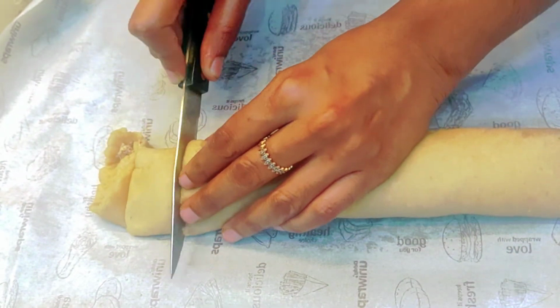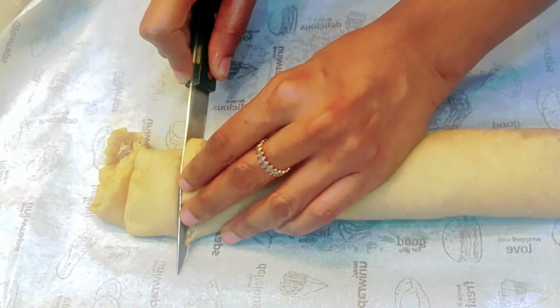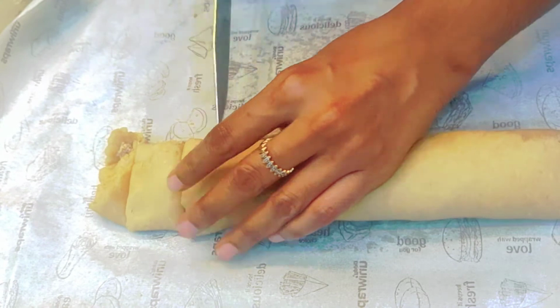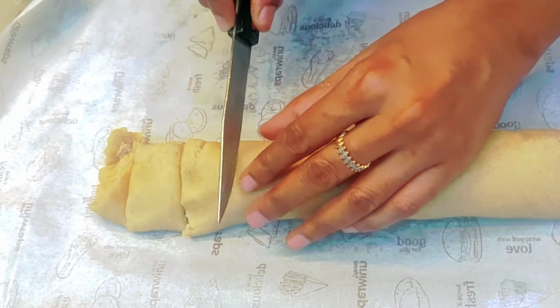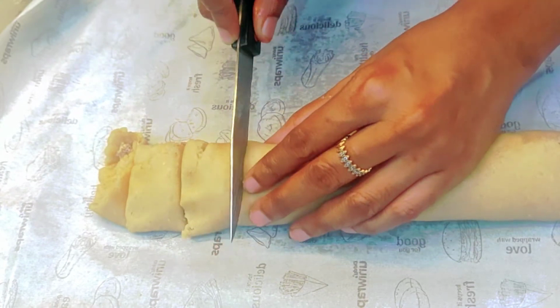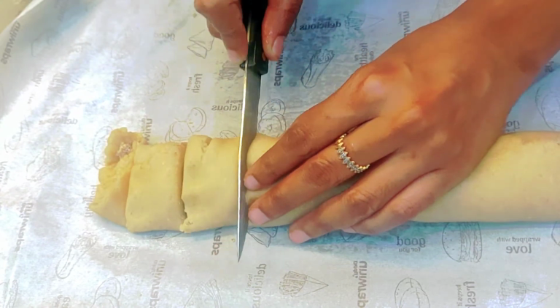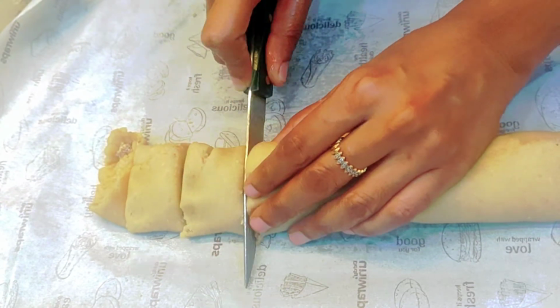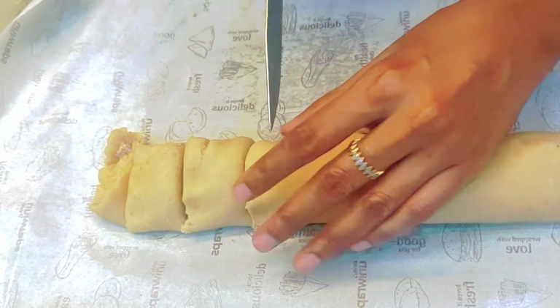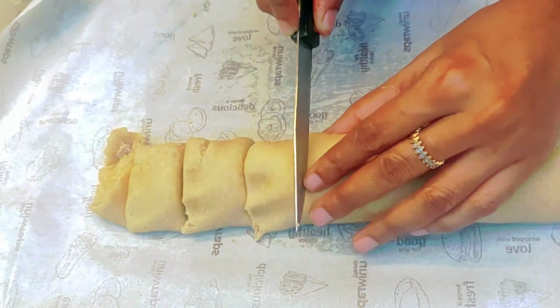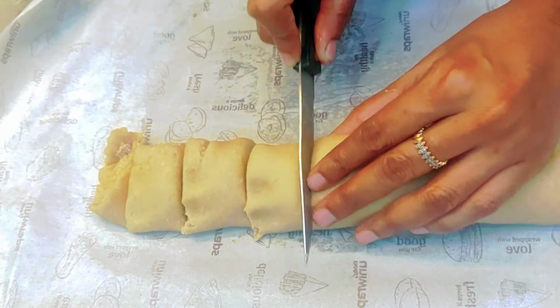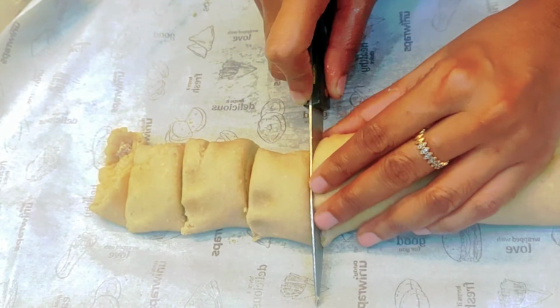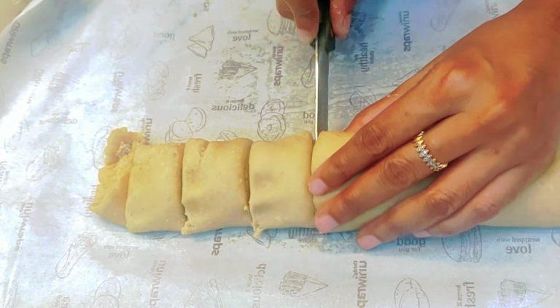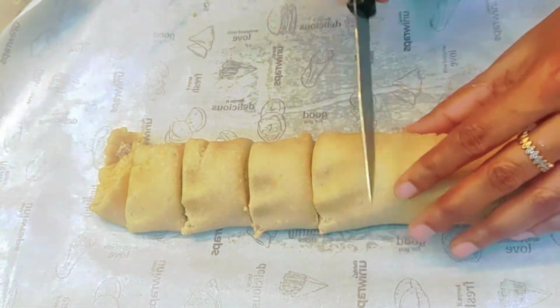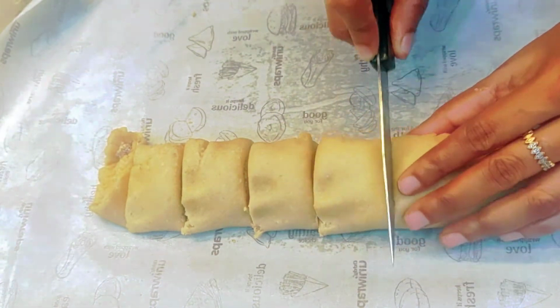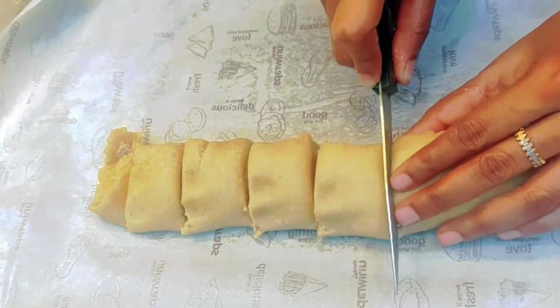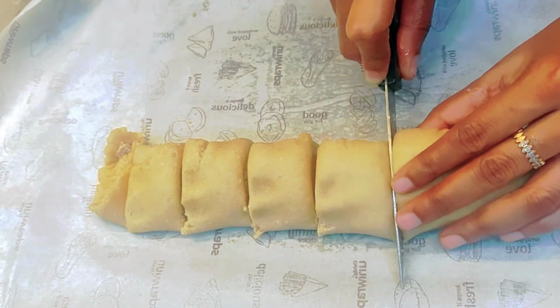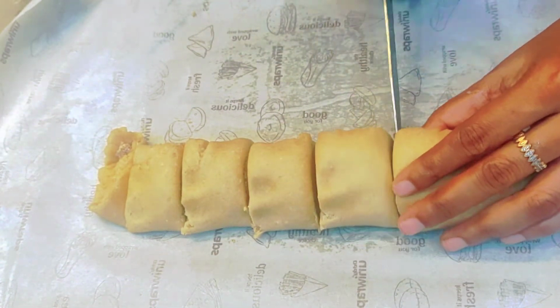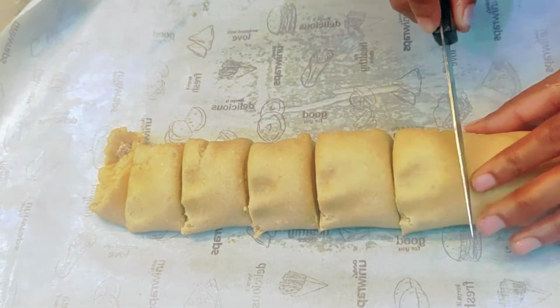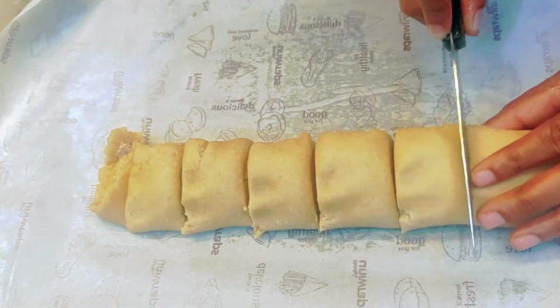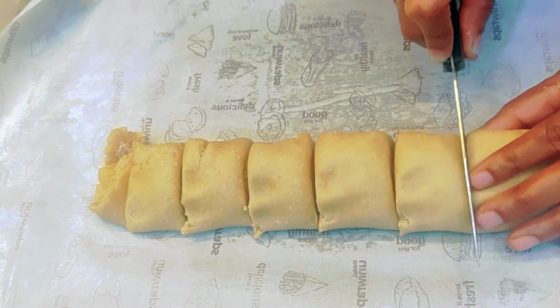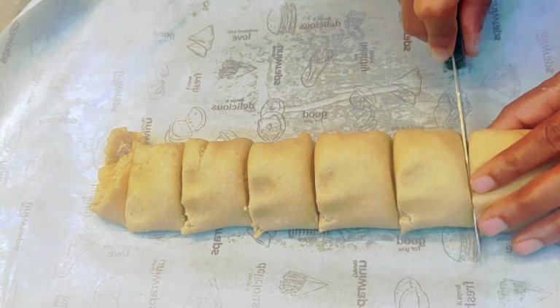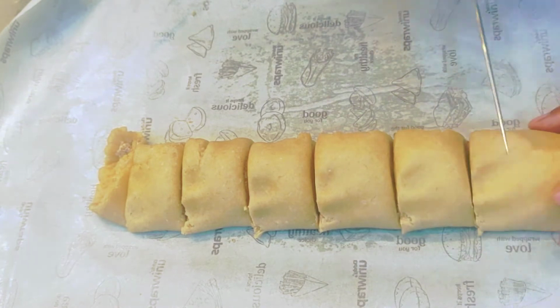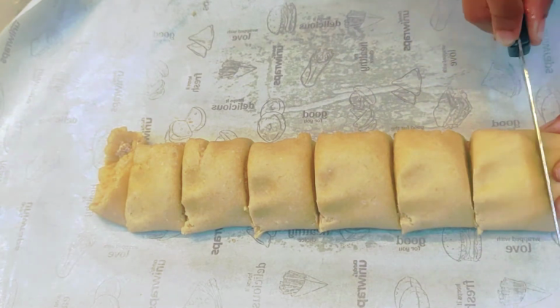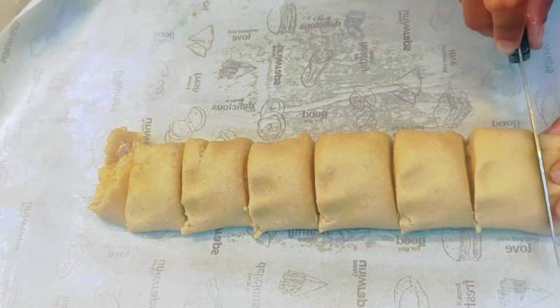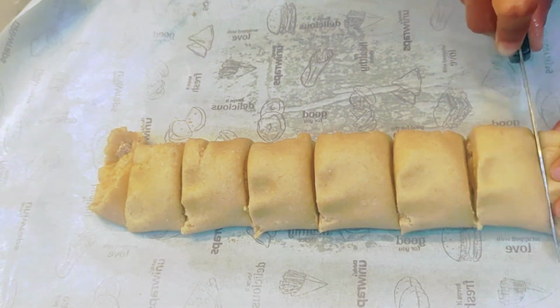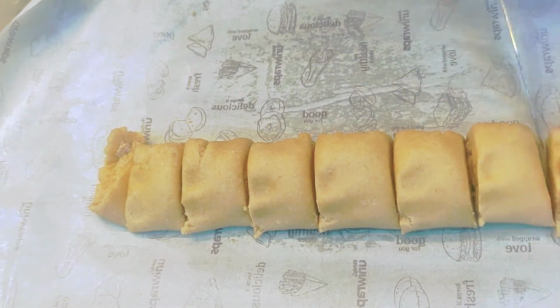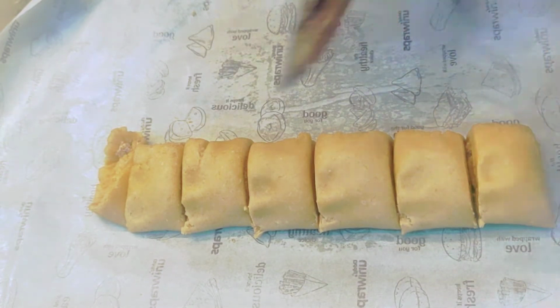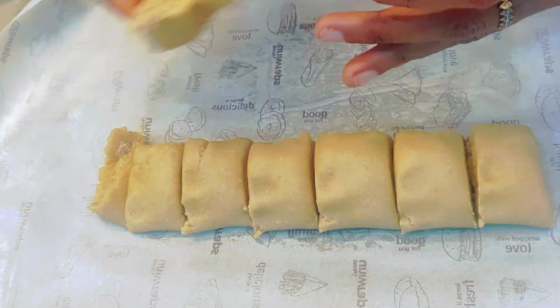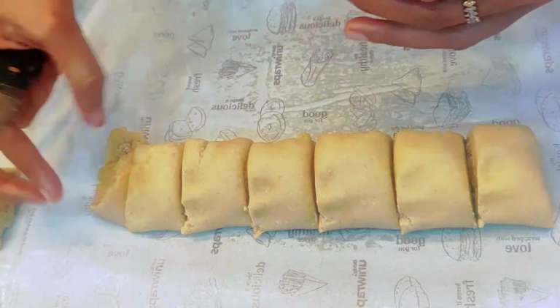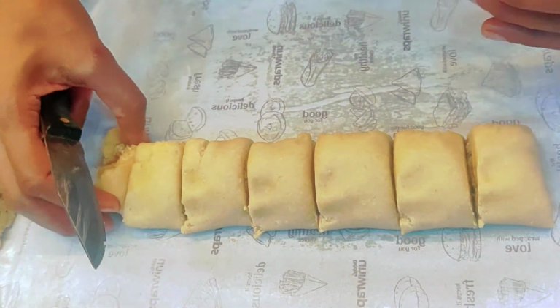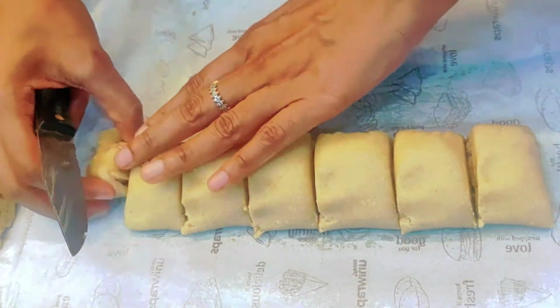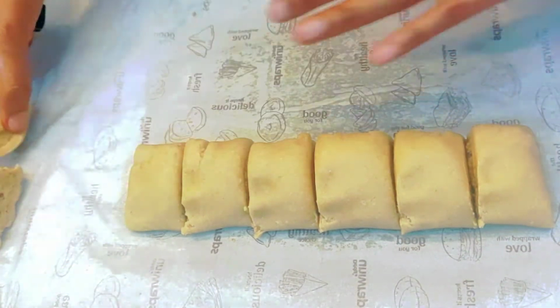Add it like this. Add some sugar and cinnamon, then do it like this.